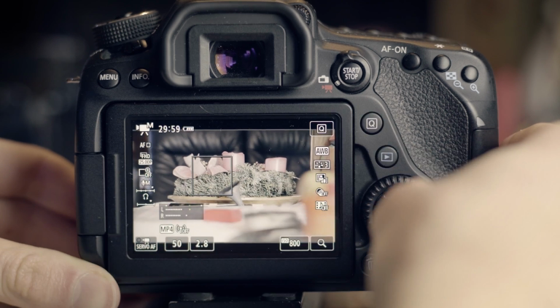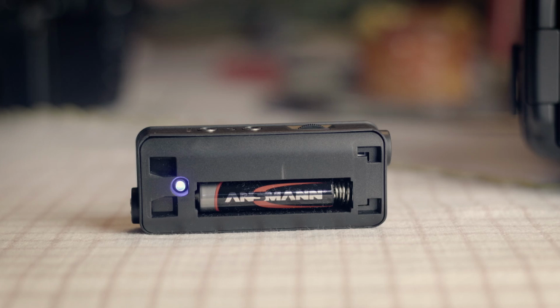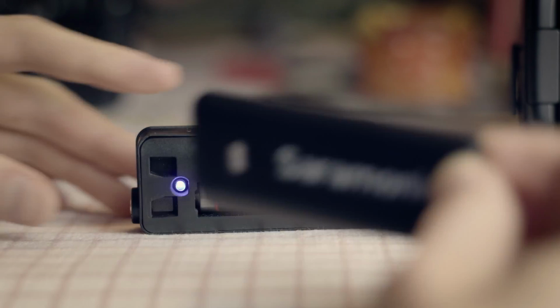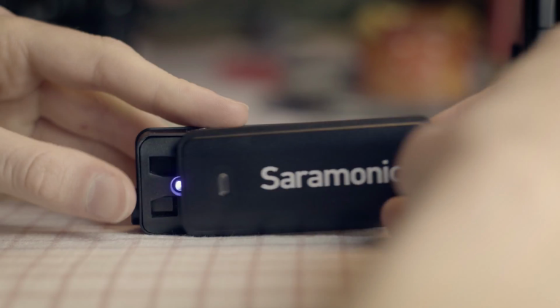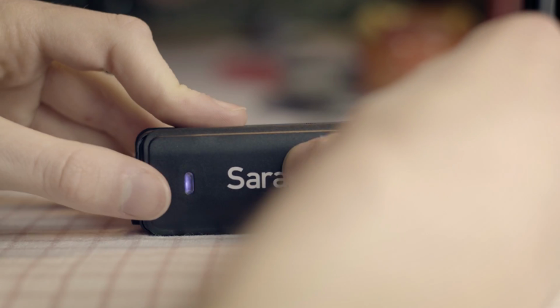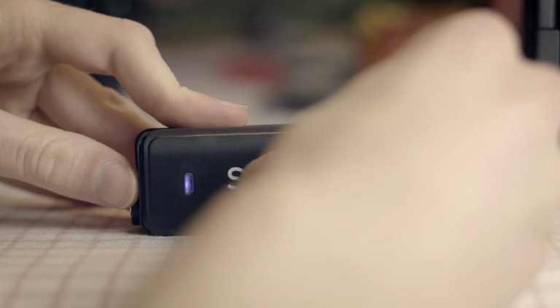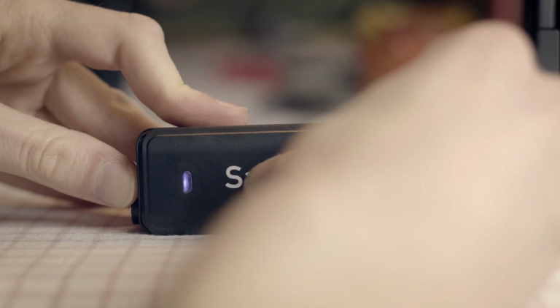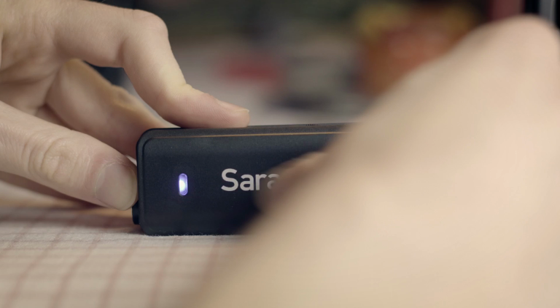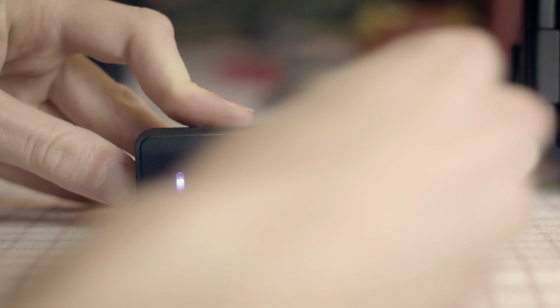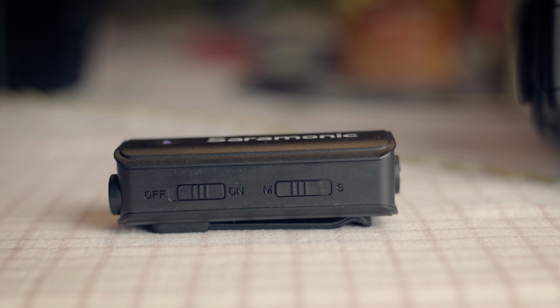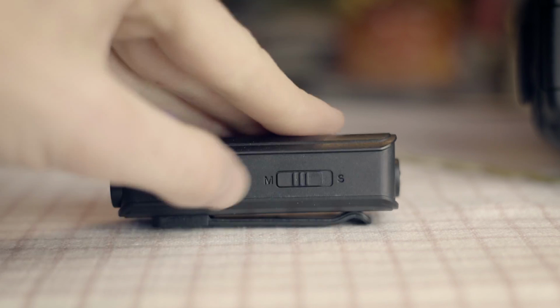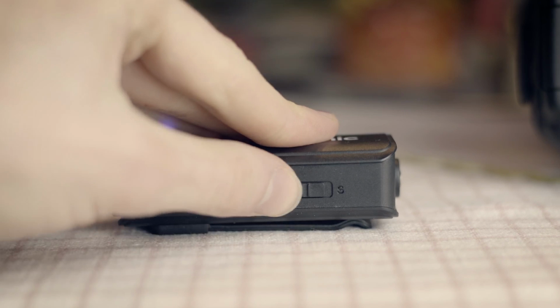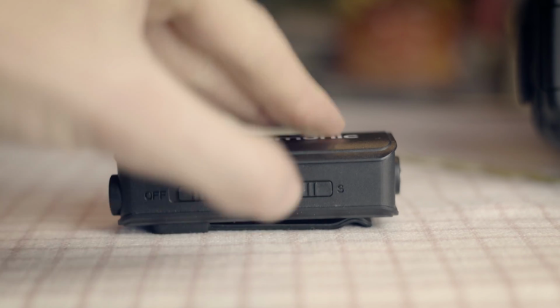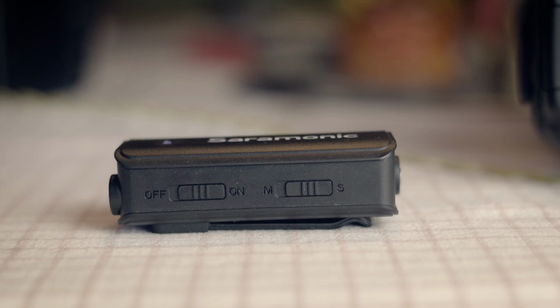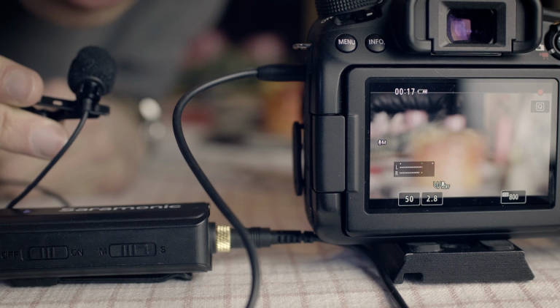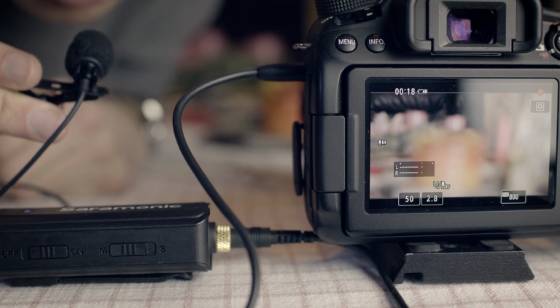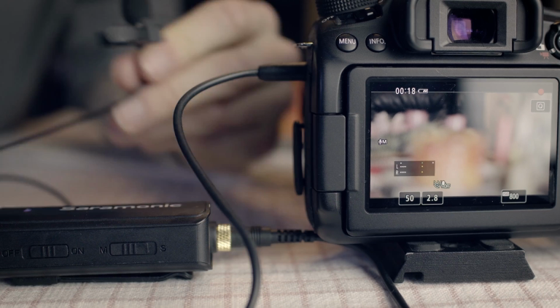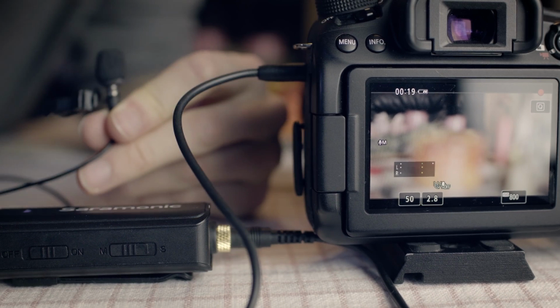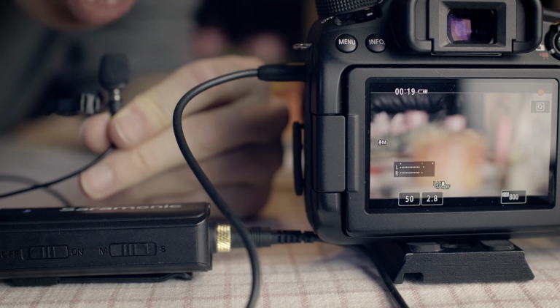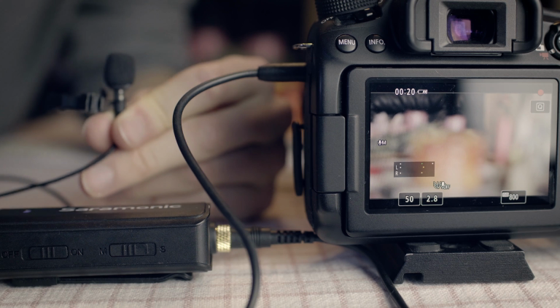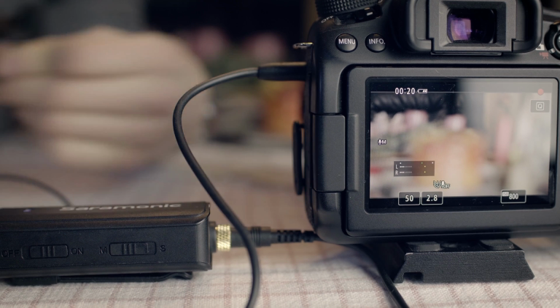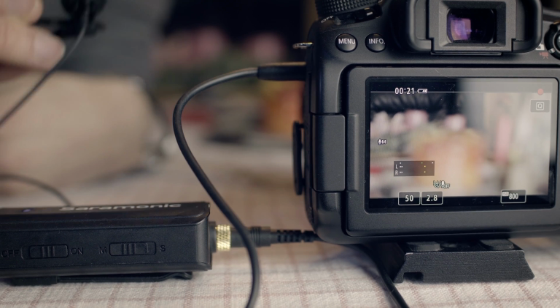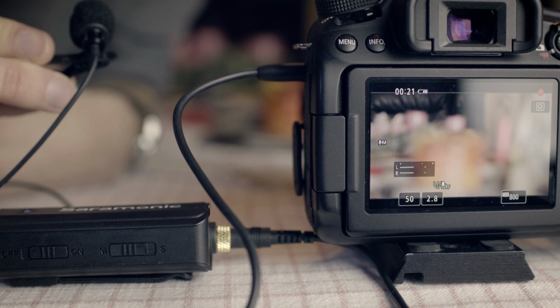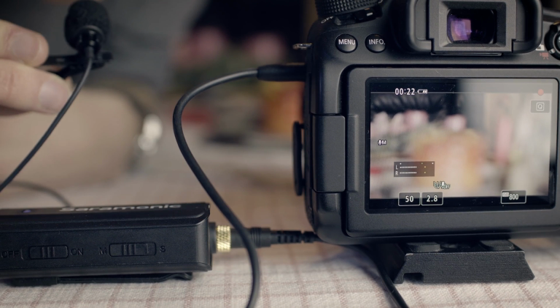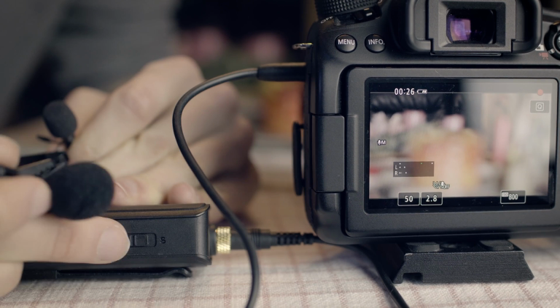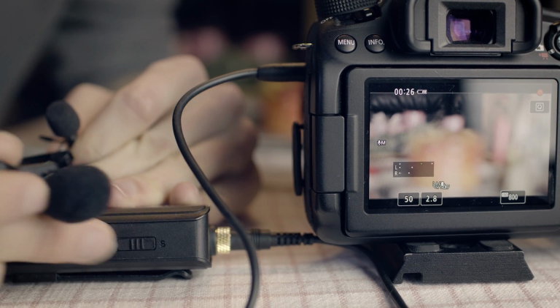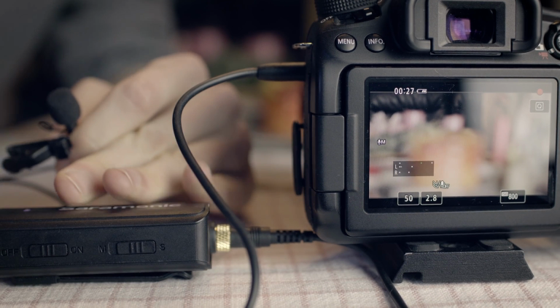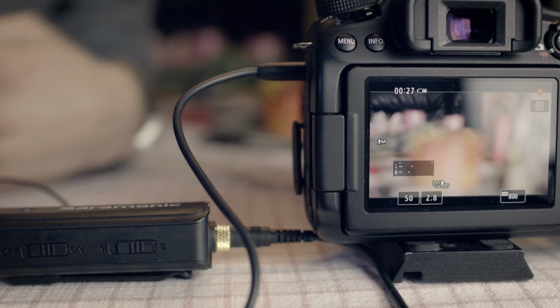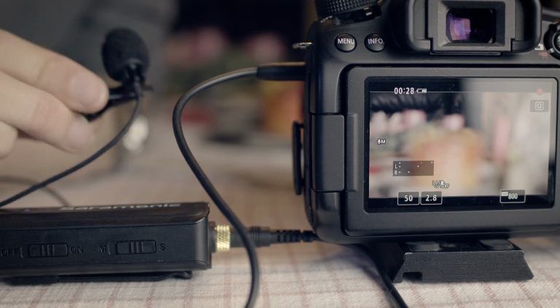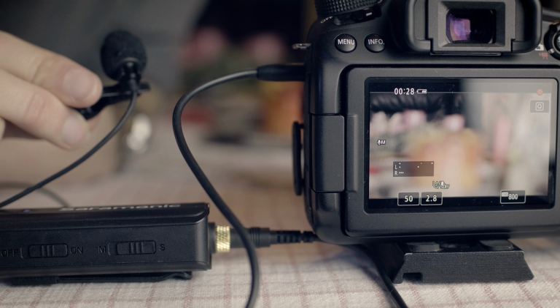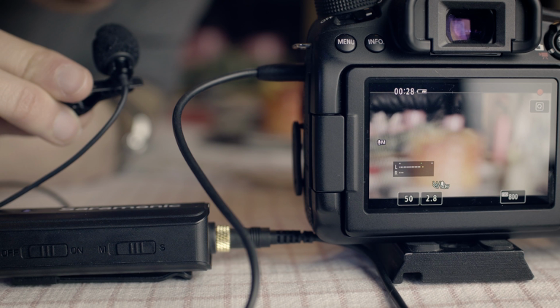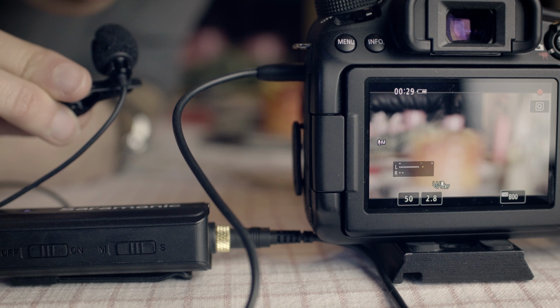The audio mixer needs an AAA battery. You can switch between mono and stereo. When you connect two microphones and have it on mono, the sound of both will be mixed. When having it on stereo, each microphone will only be recorded on one channel.